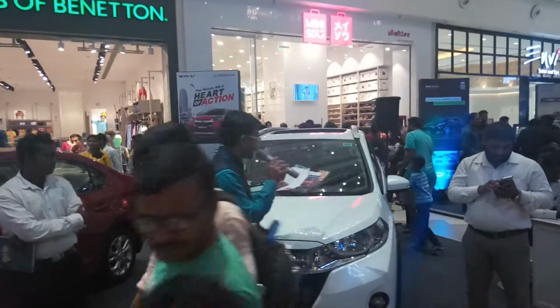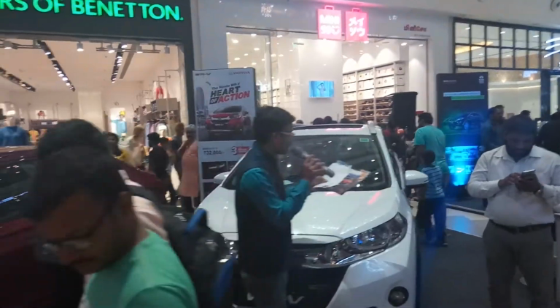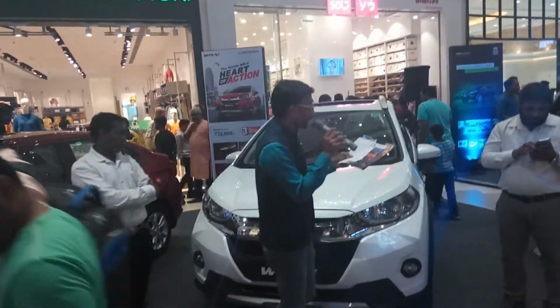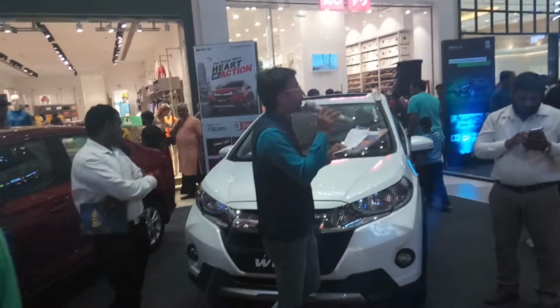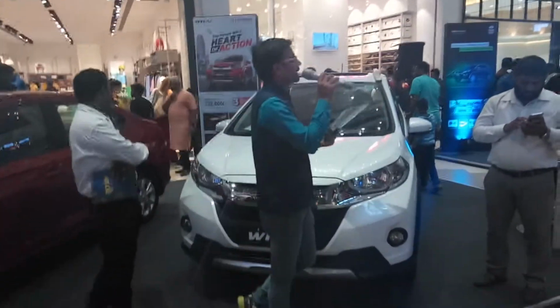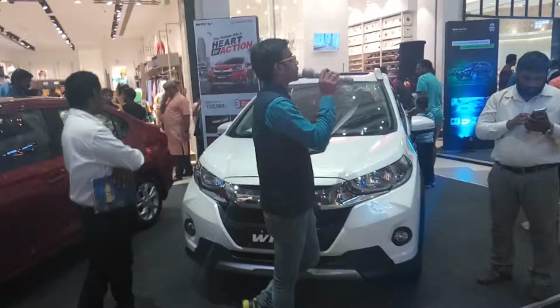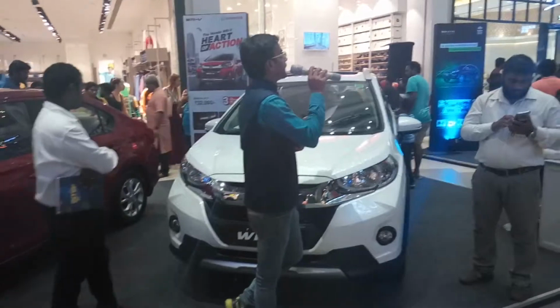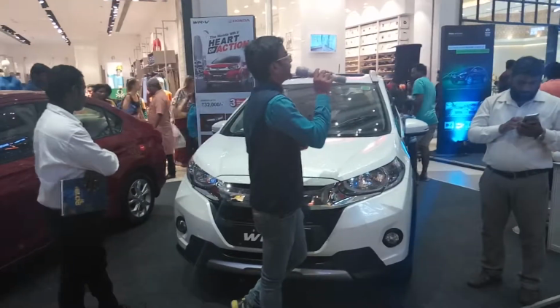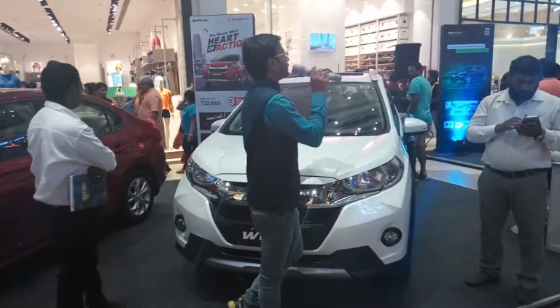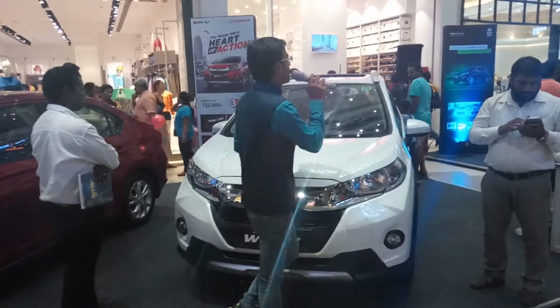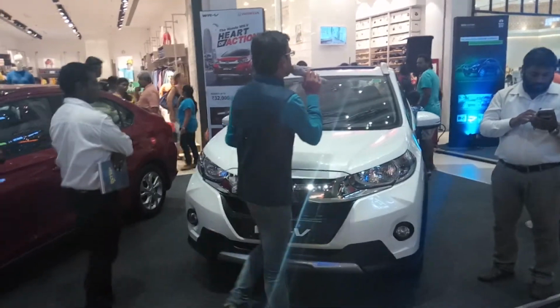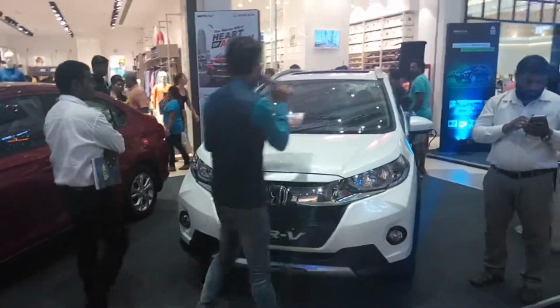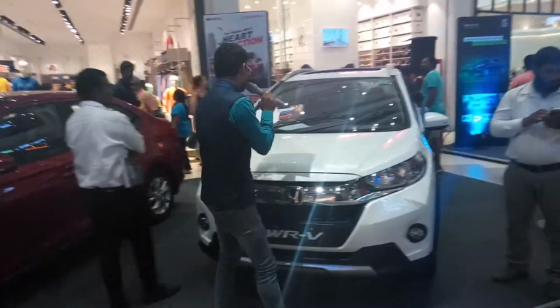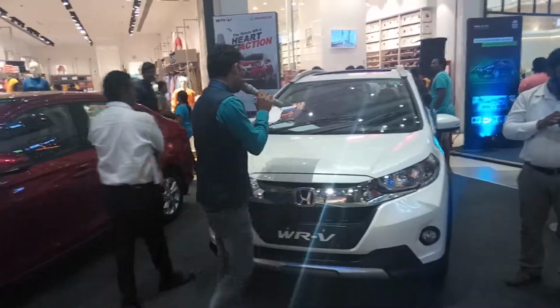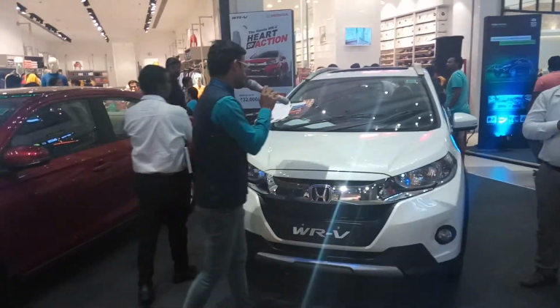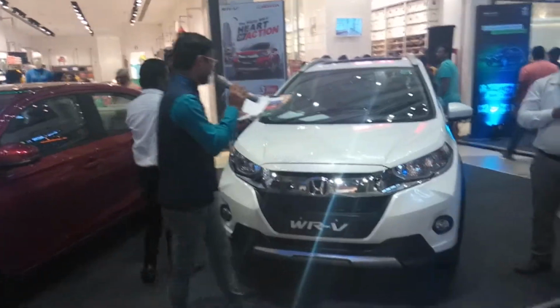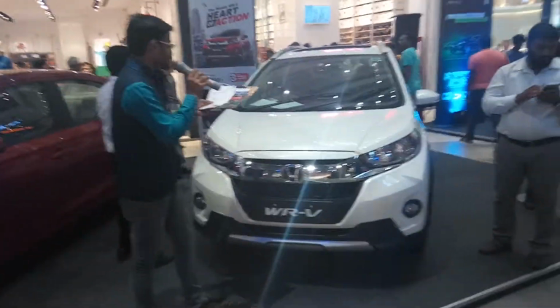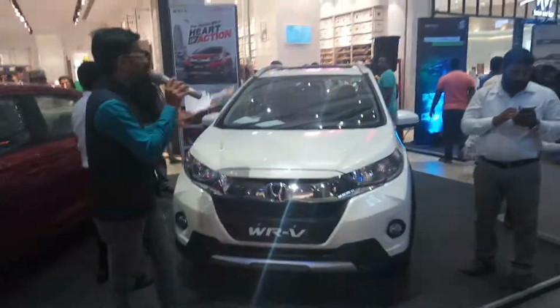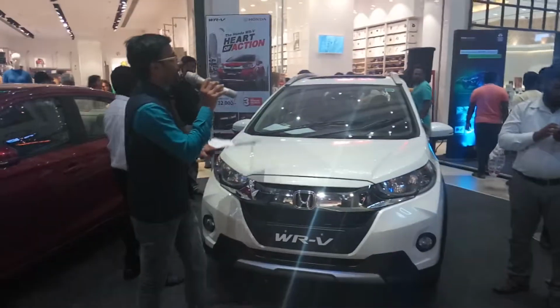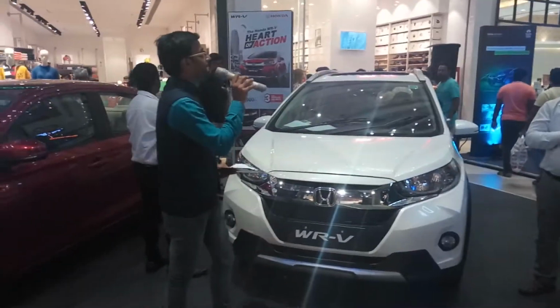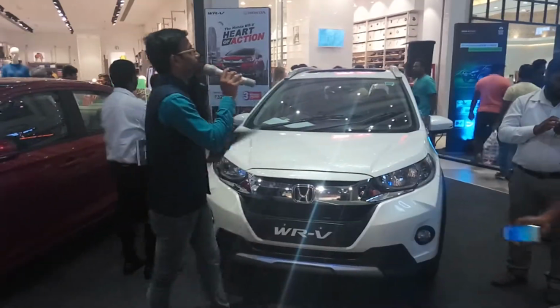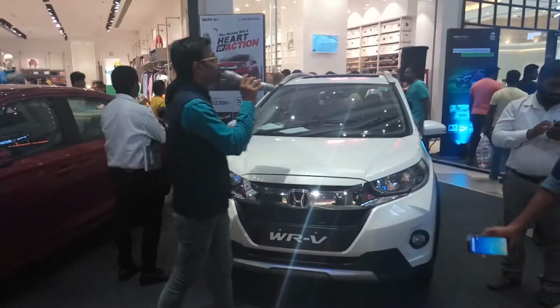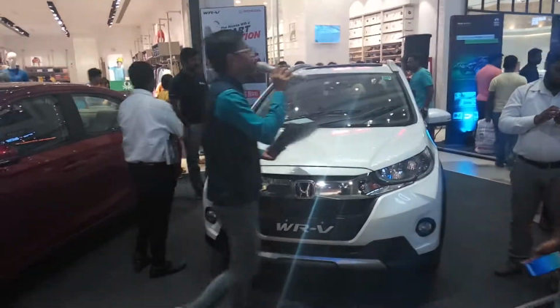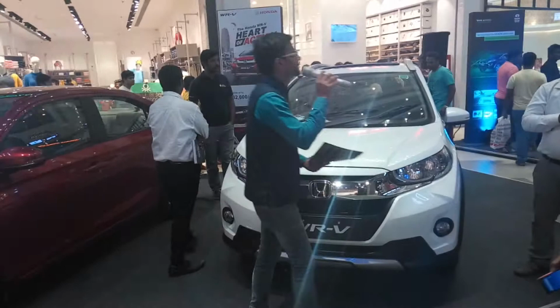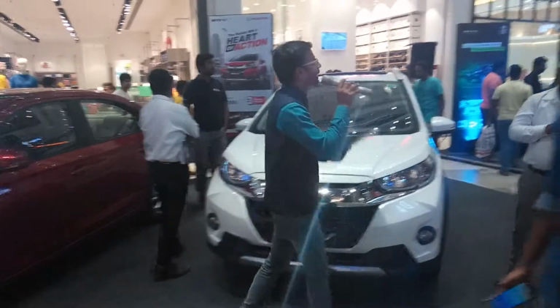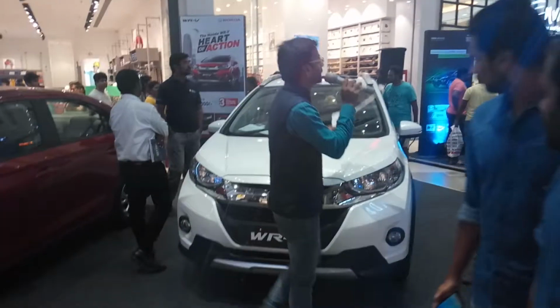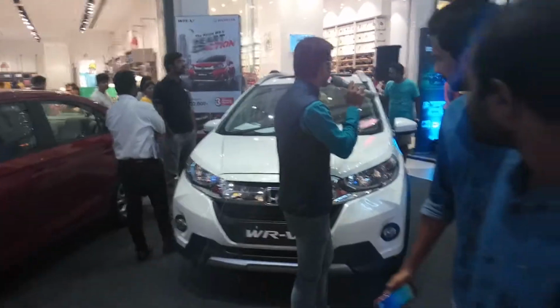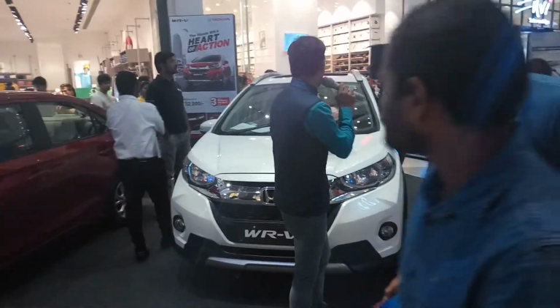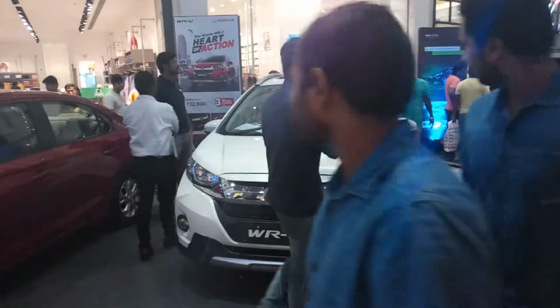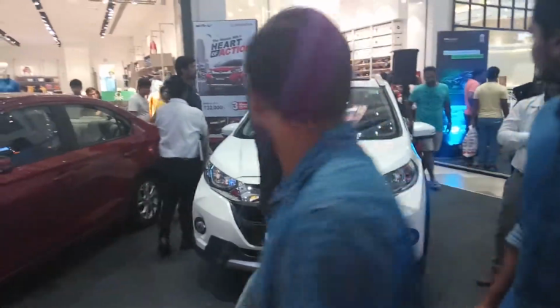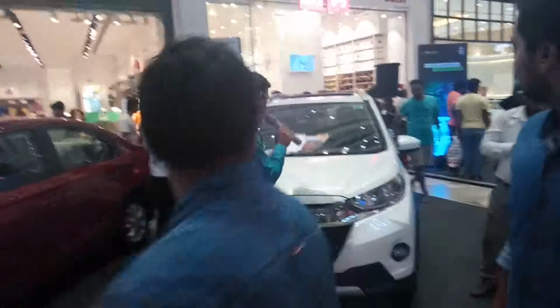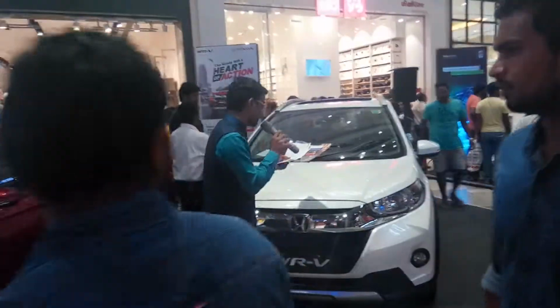It has a warranty — a 3-year external warranty. And for the kilometers, it has unlimited warranty when I talk about the WRV.